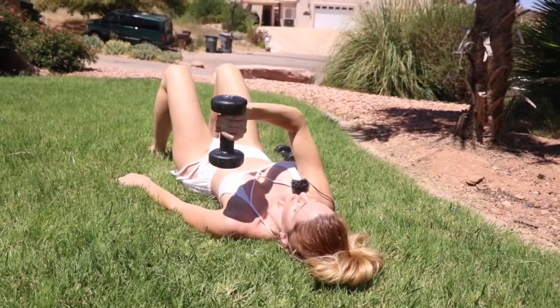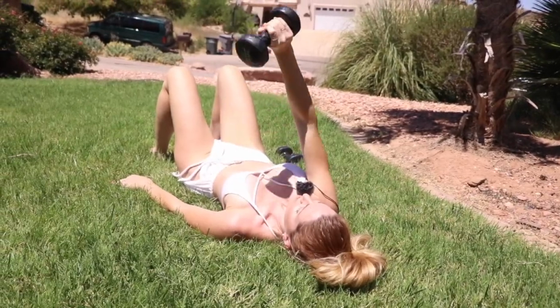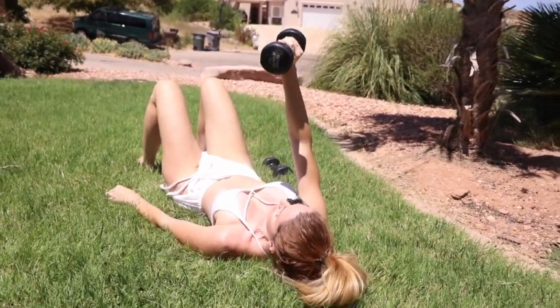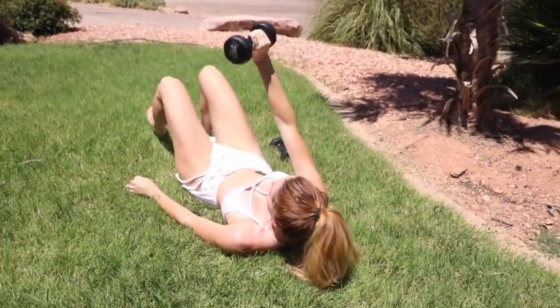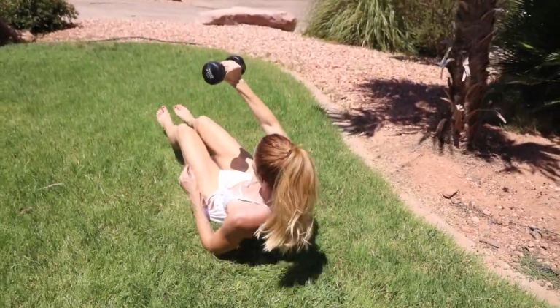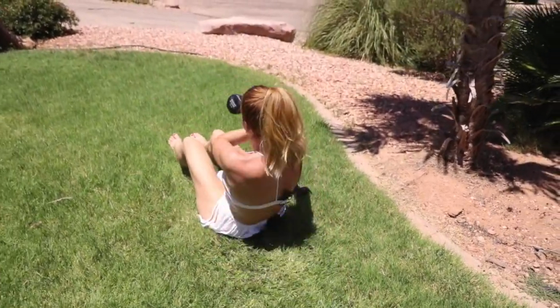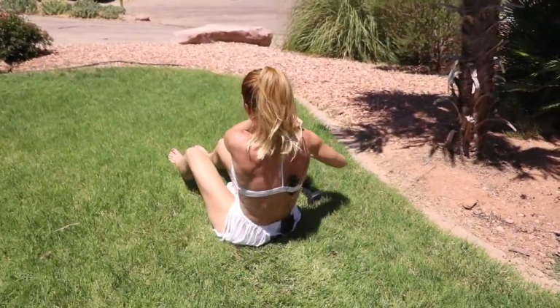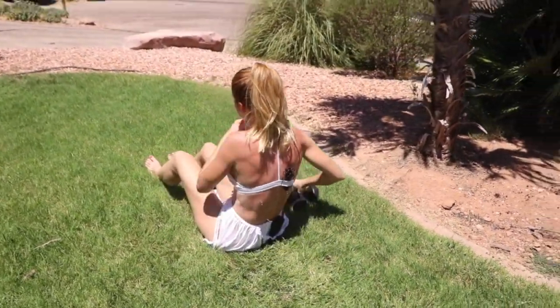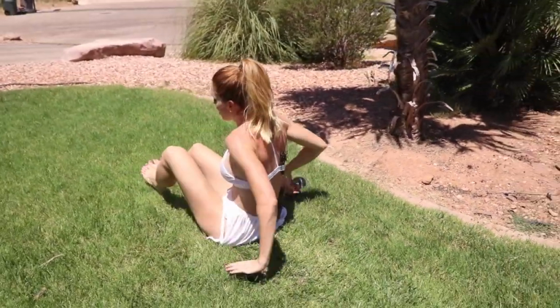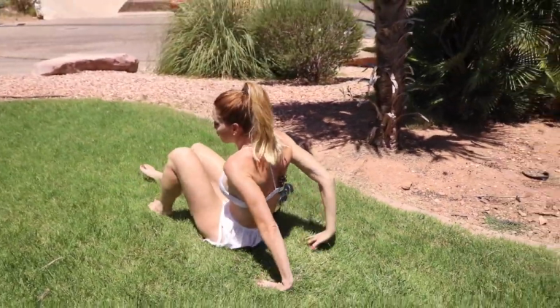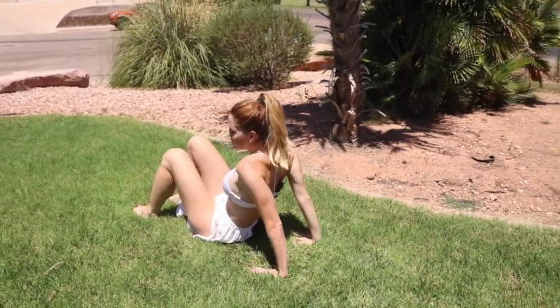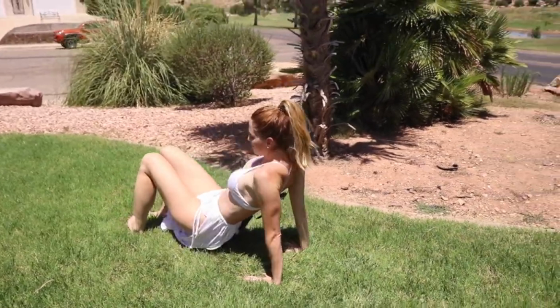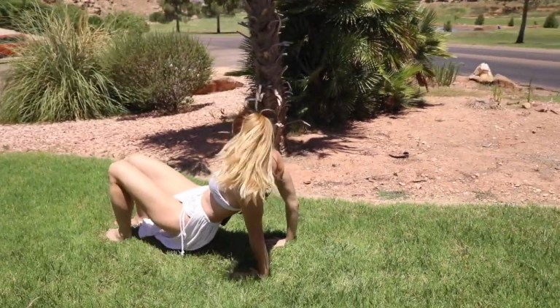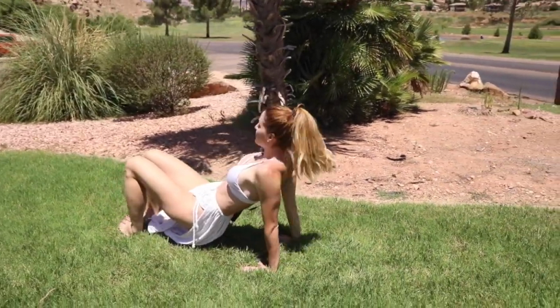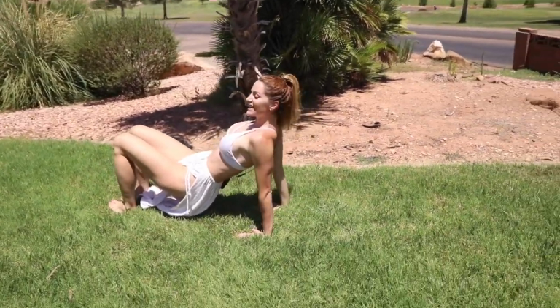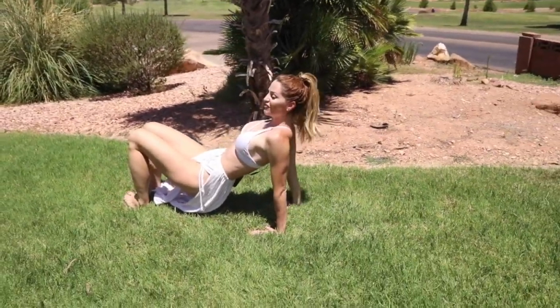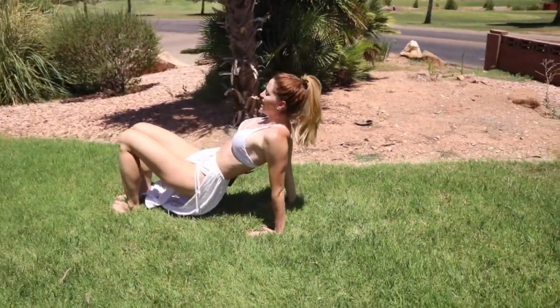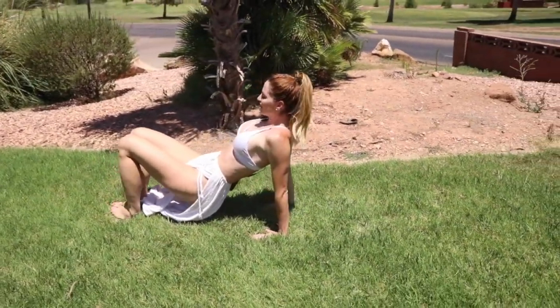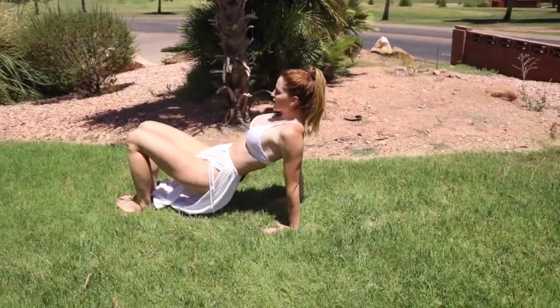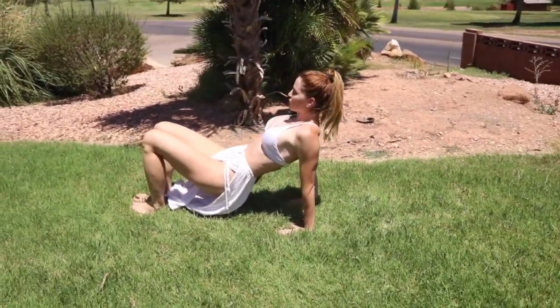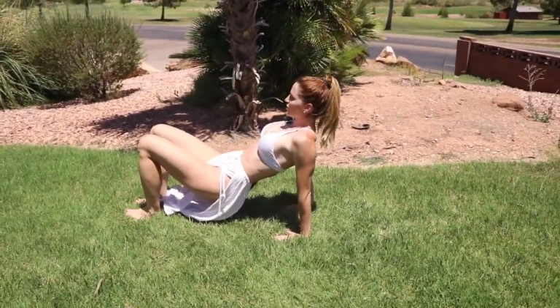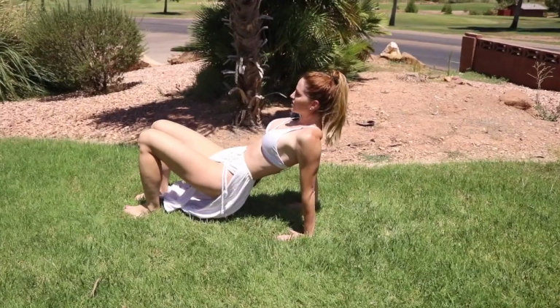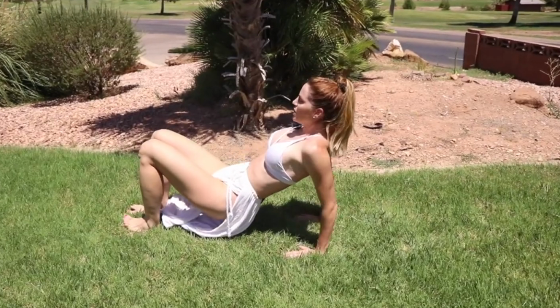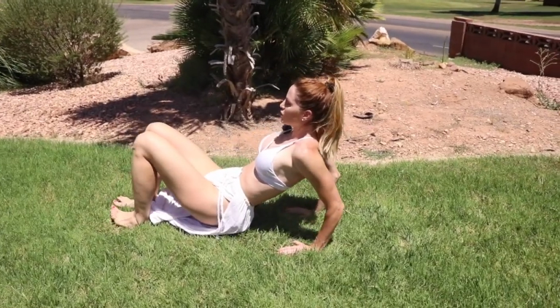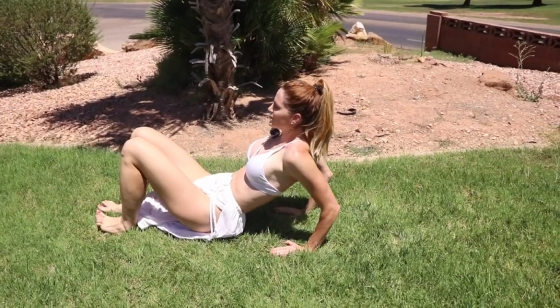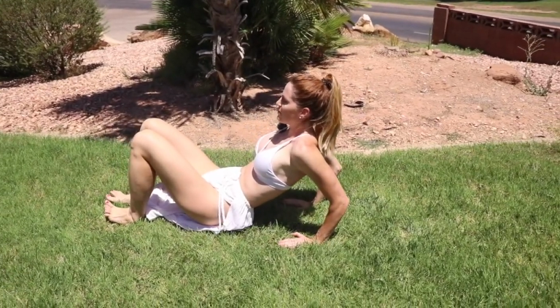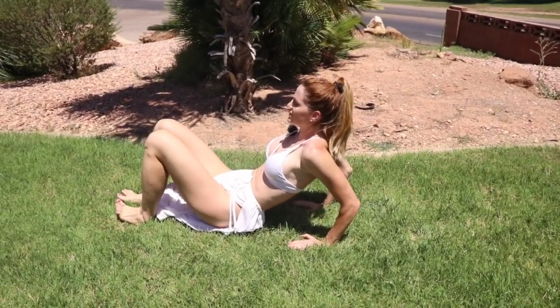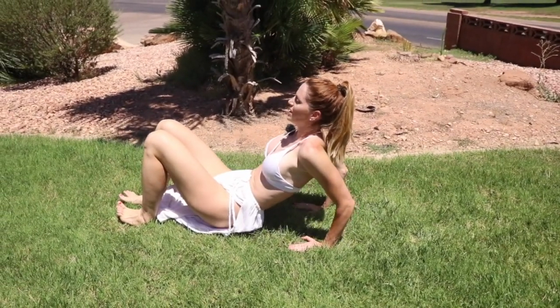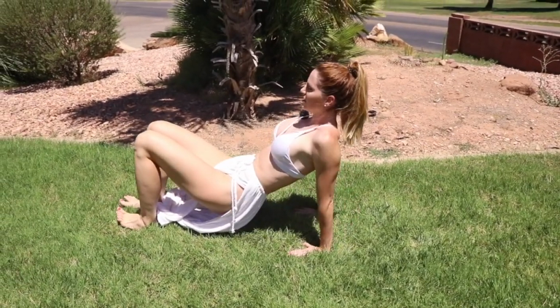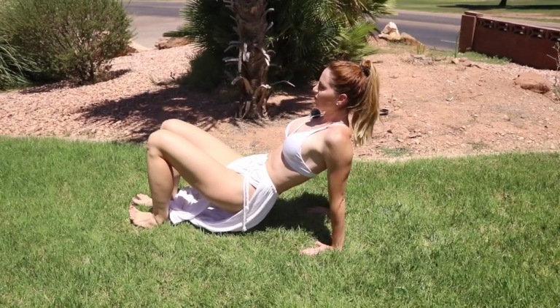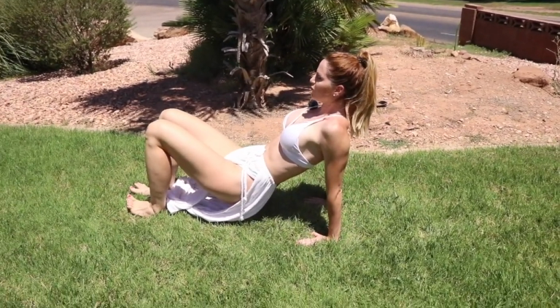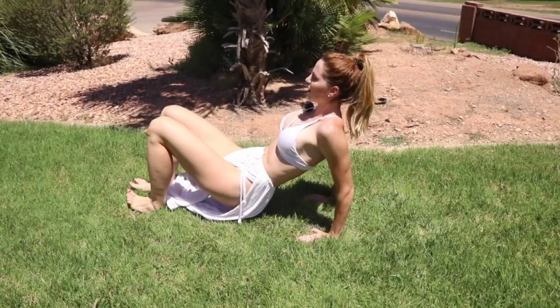And of course I saved dessert for you. Let's go ahead and jump into our 50 tricep dips — that's right, you heard me, I said 50. Go ahead and set yourself up into a reverse tabletop. You're just going to lower yourself by bending those elbows and lift up. Let's go for 50 reps.